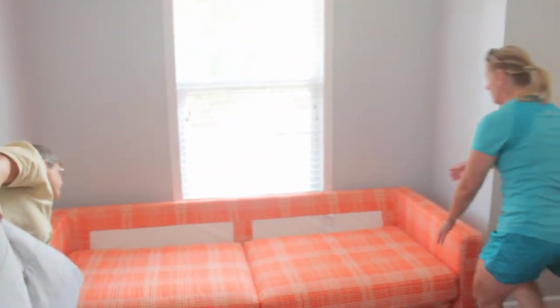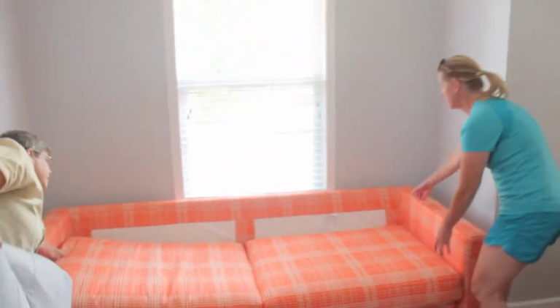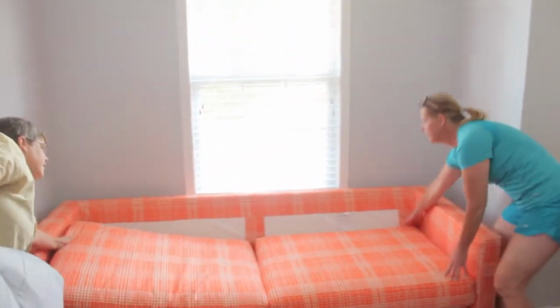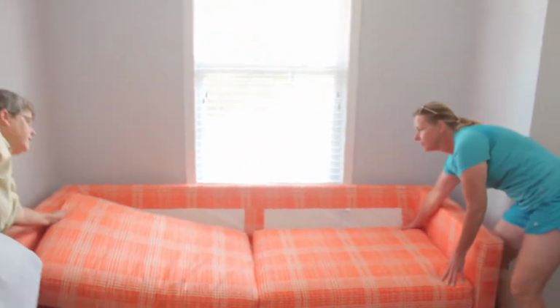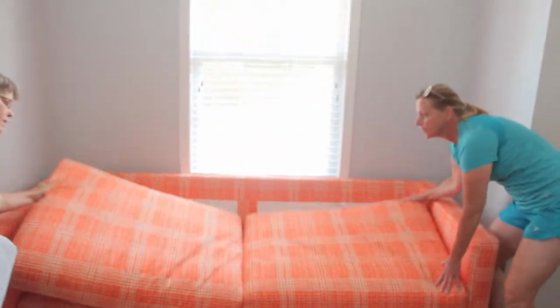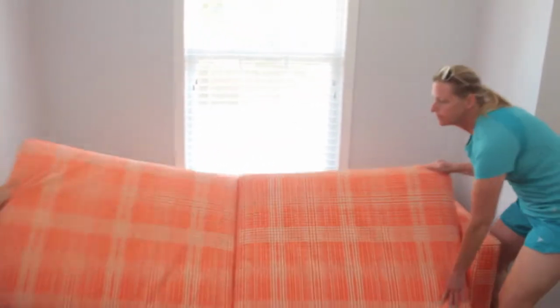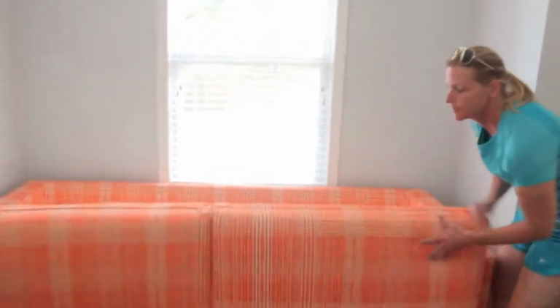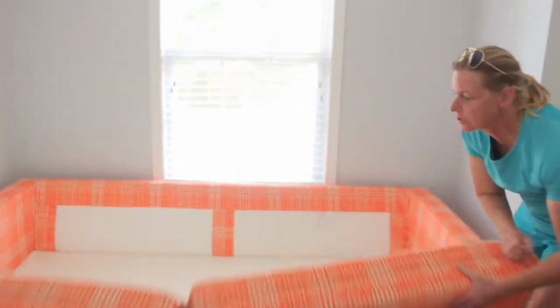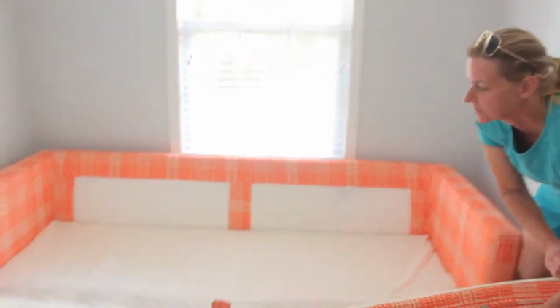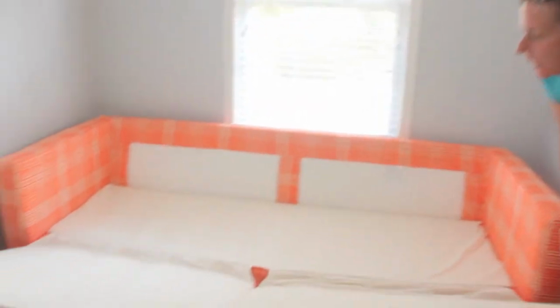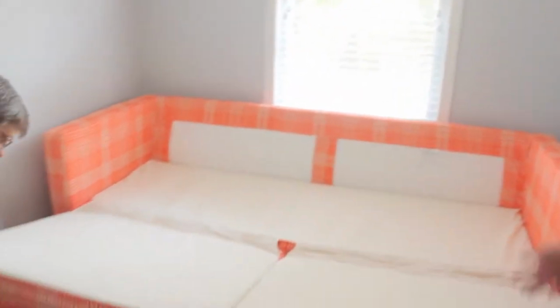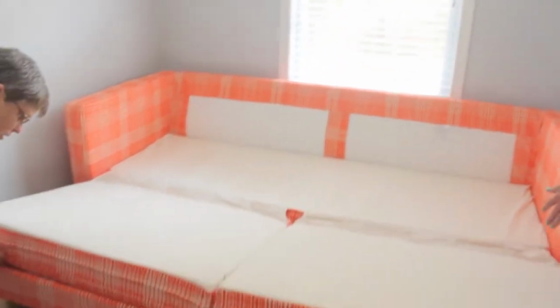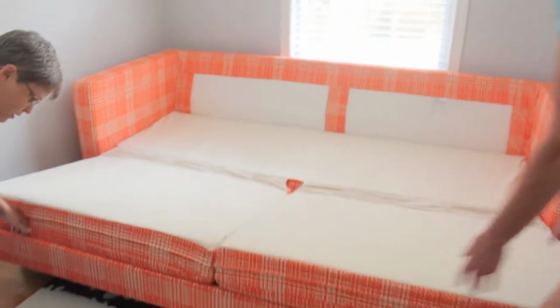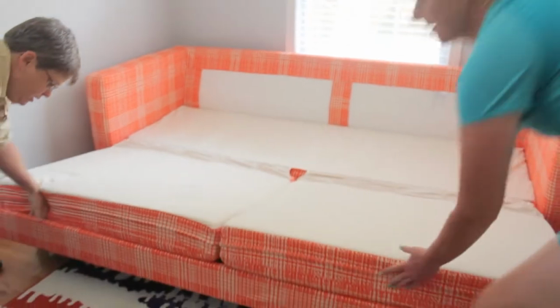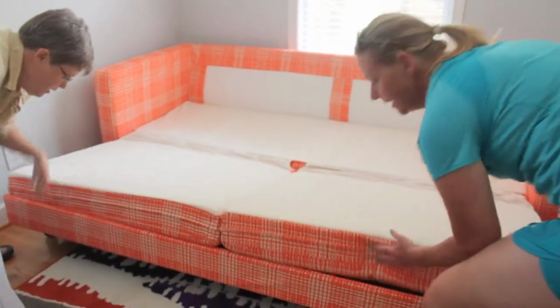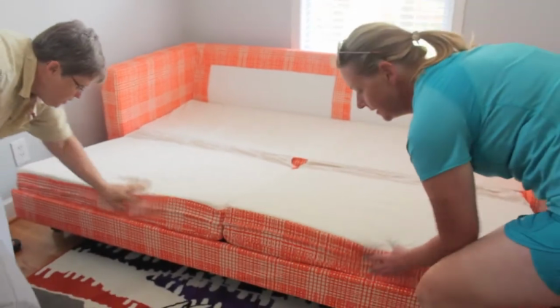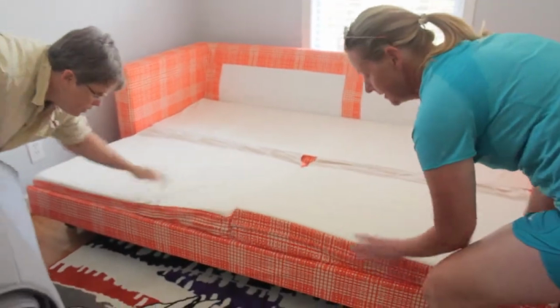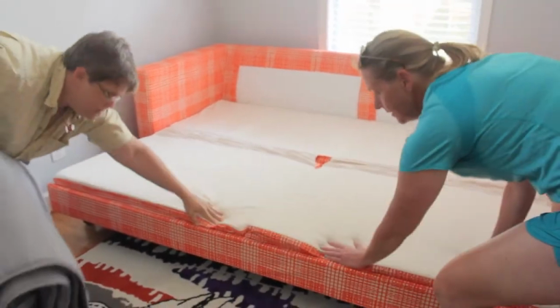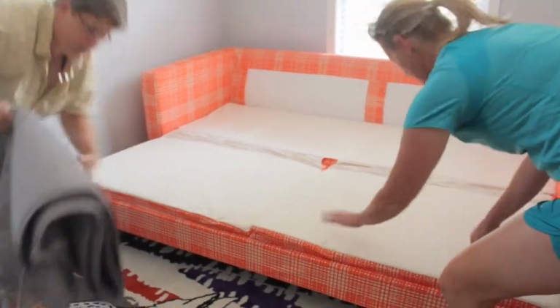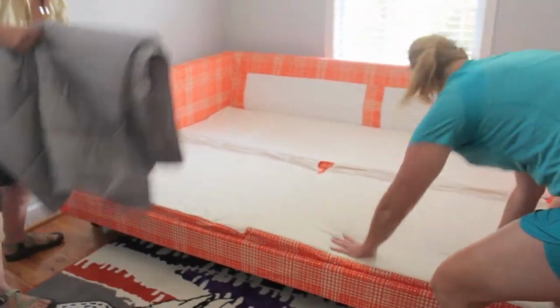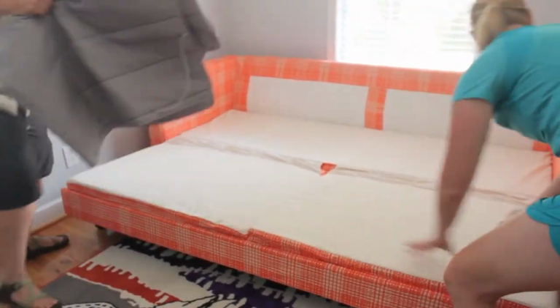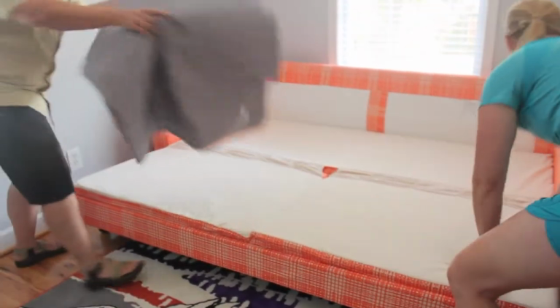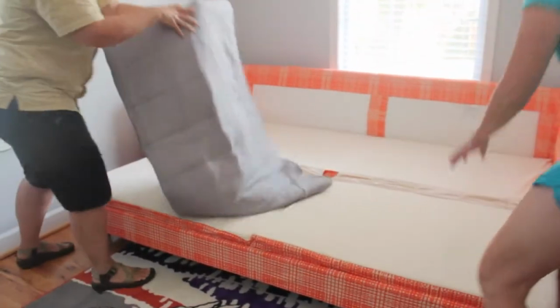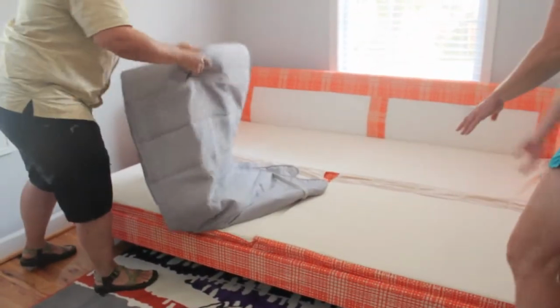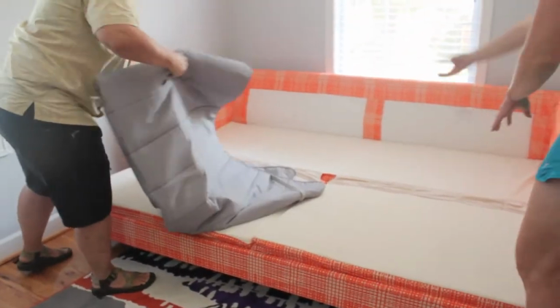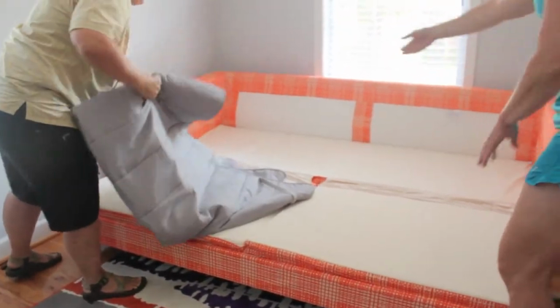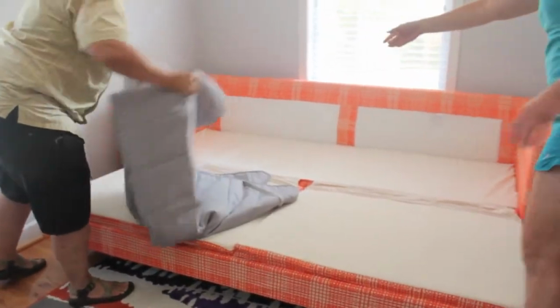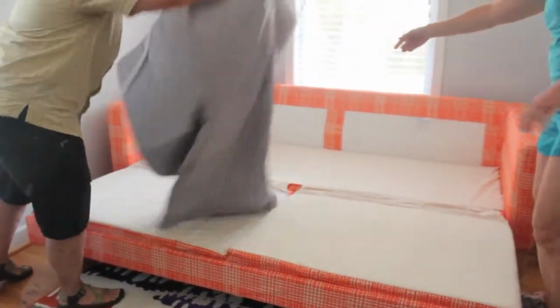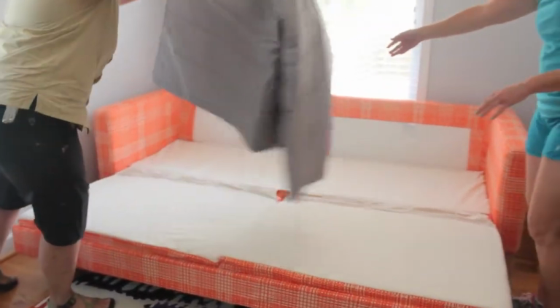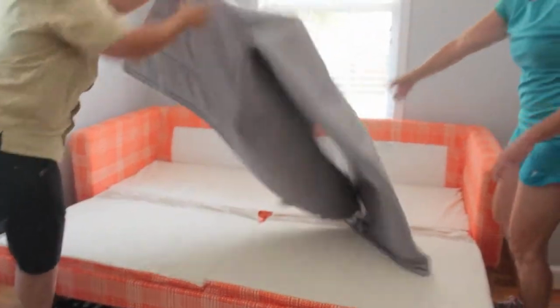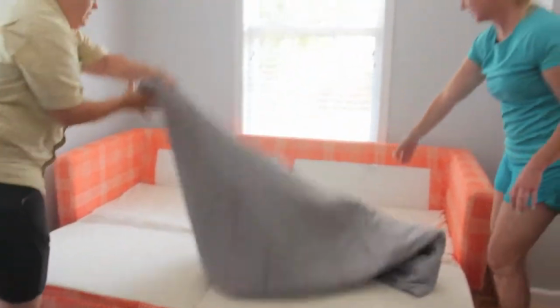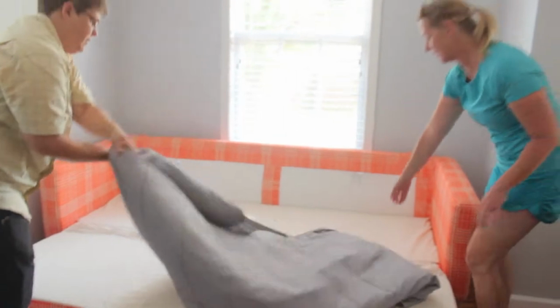Come on over. Flip the cushions down. Tuck them in. Then spread this out.